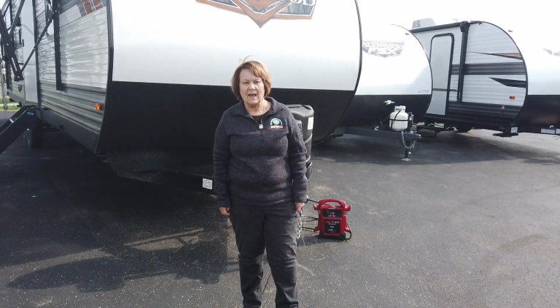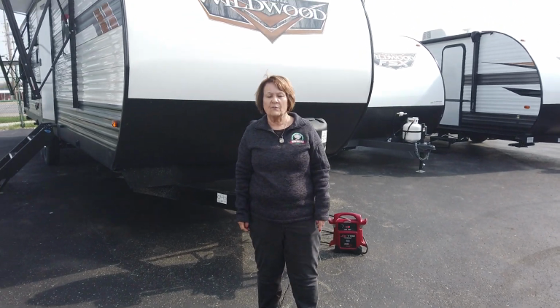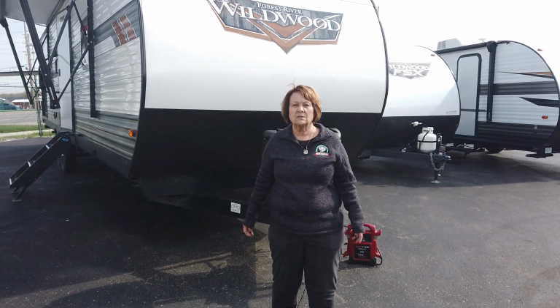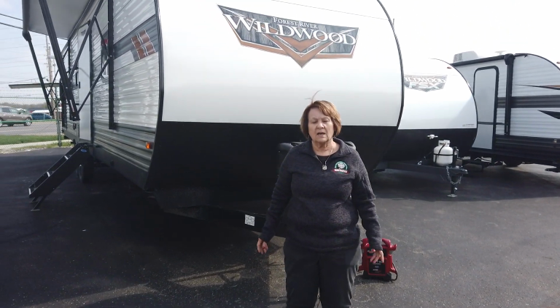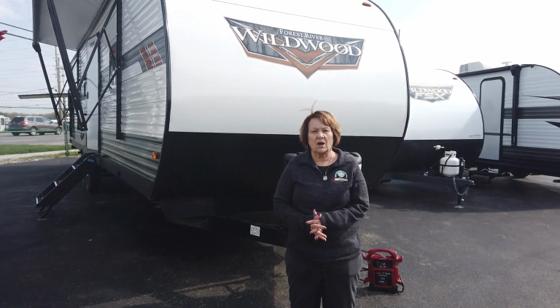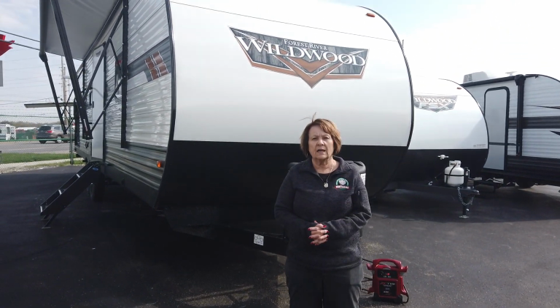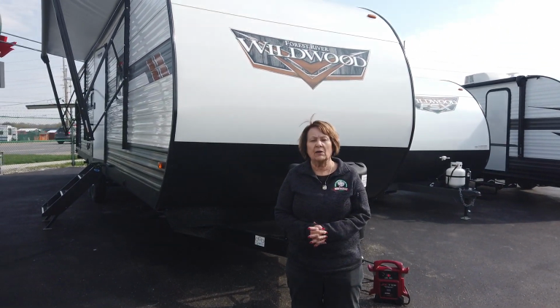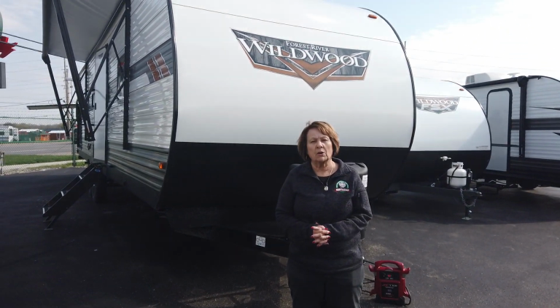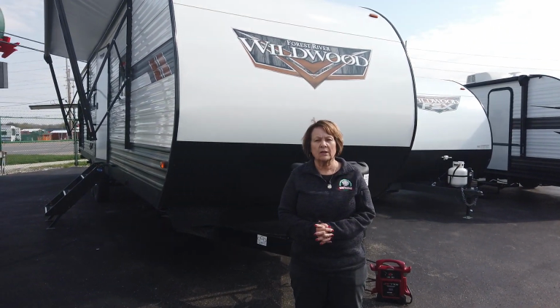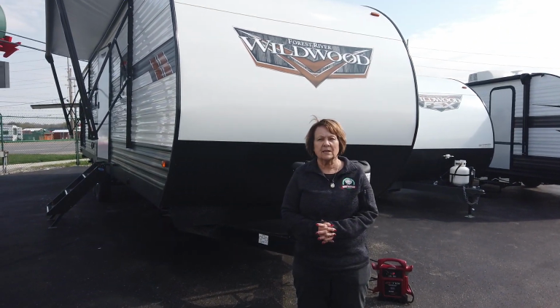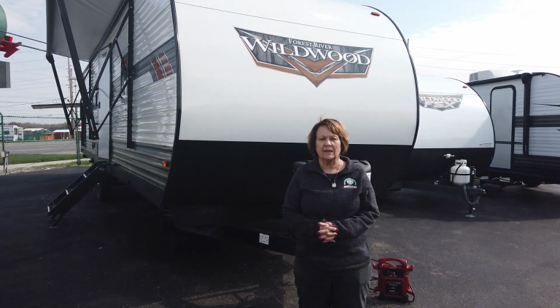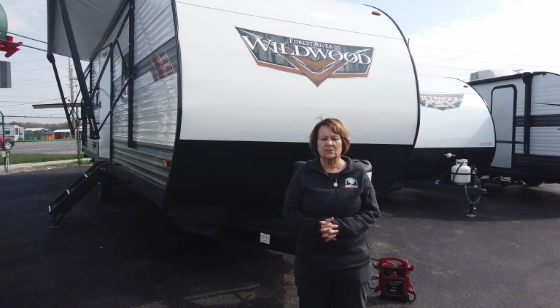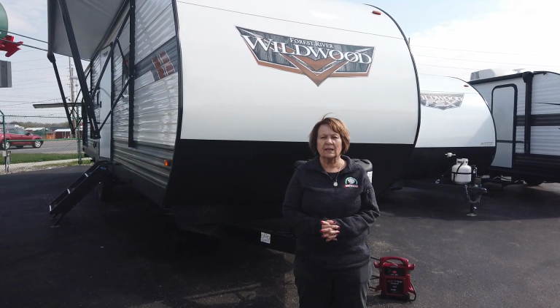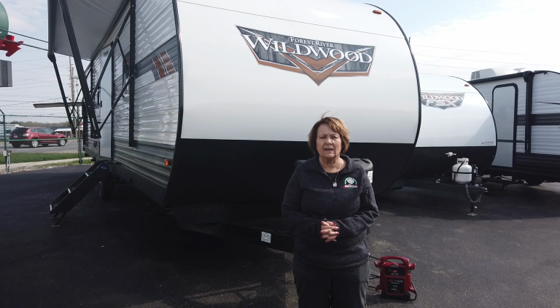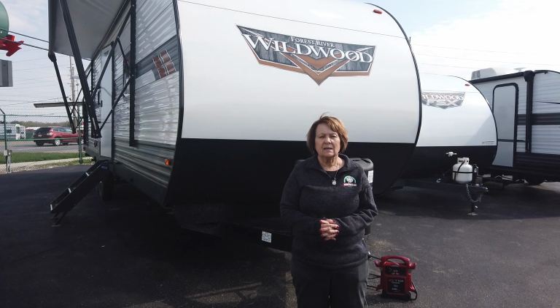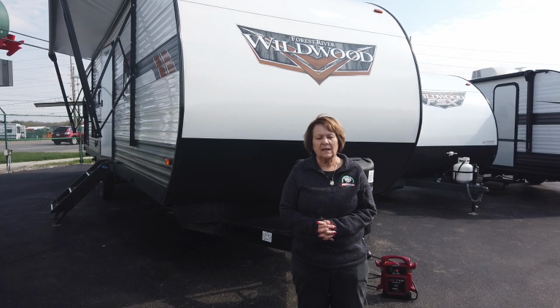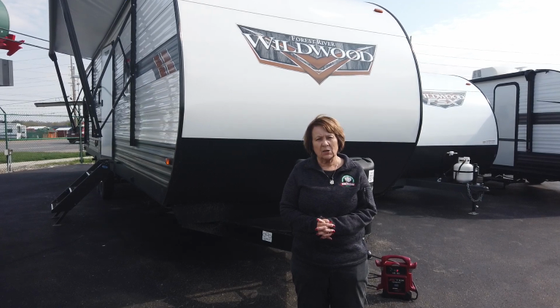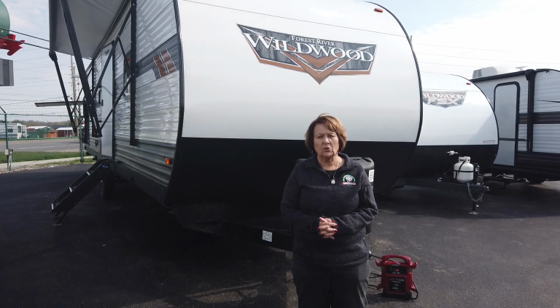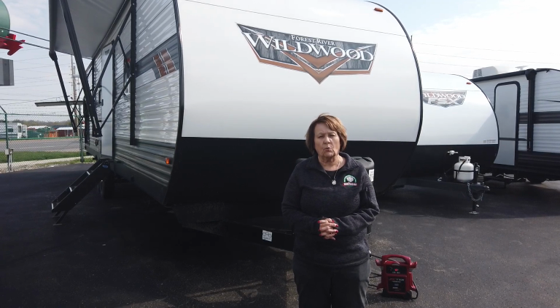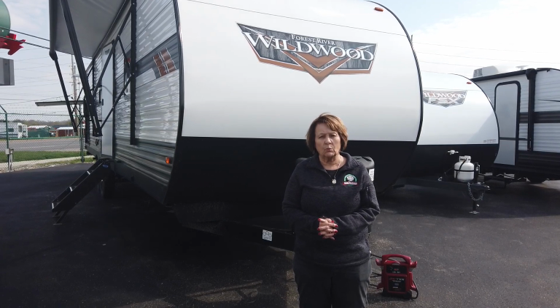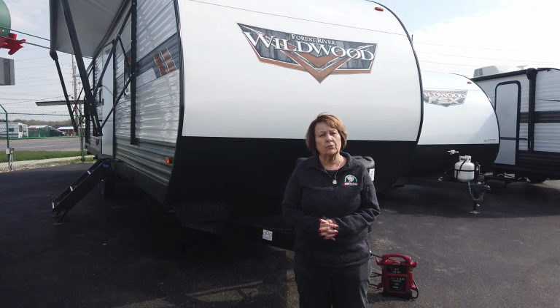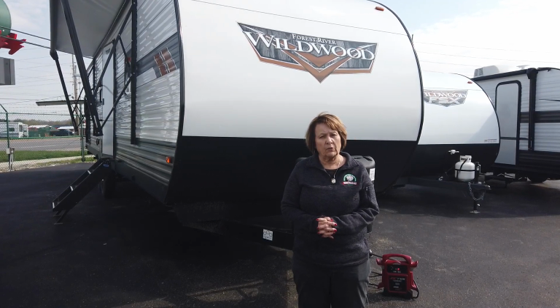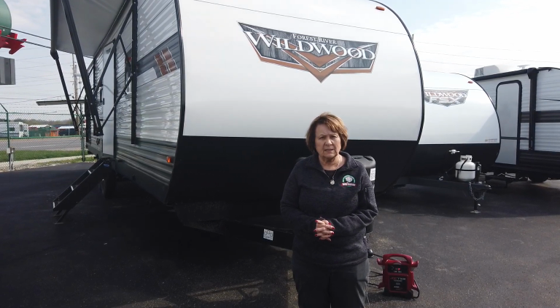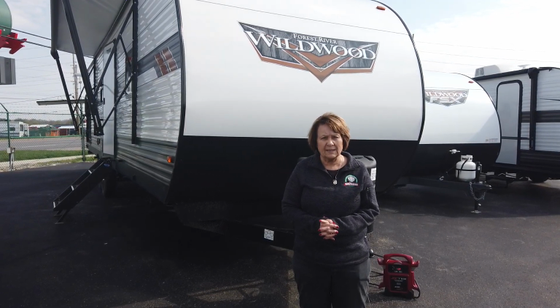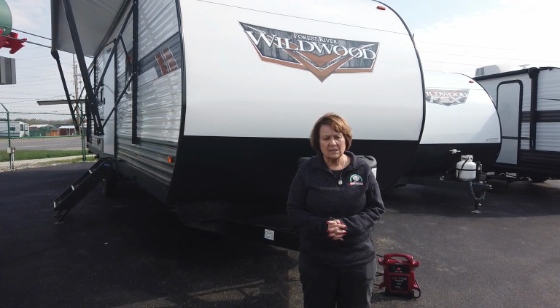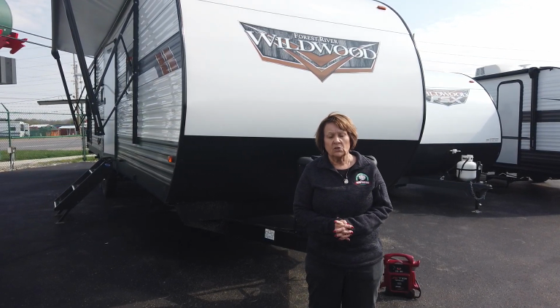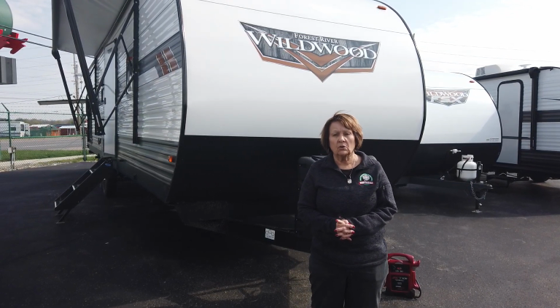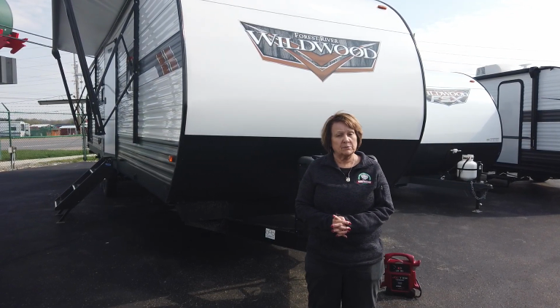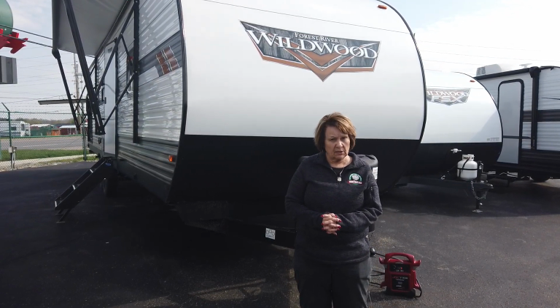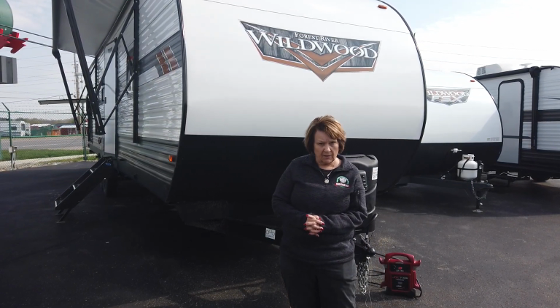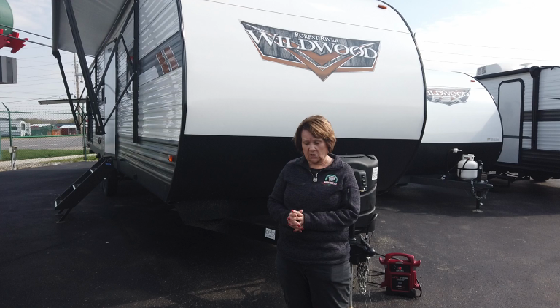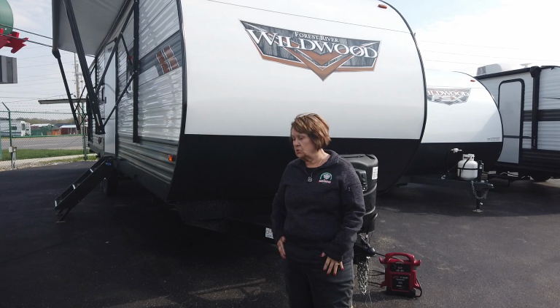Hello folks, Adonica here at Modern Trailer Sales in Anderson, Indiana. Today I want to show you the Wildwood 33 TS. You're going to absolutely love this coach.